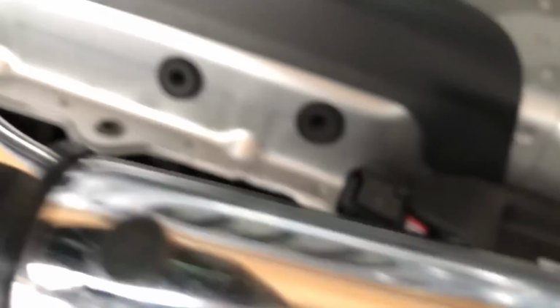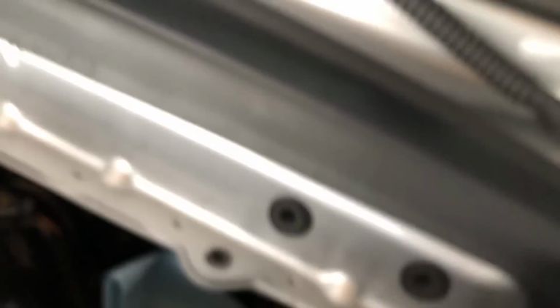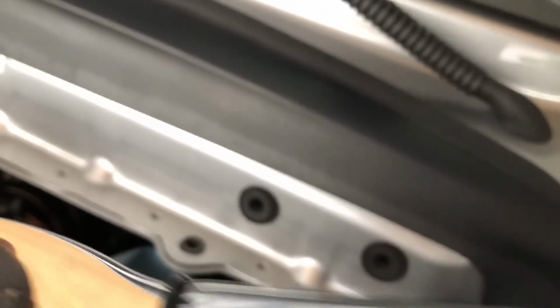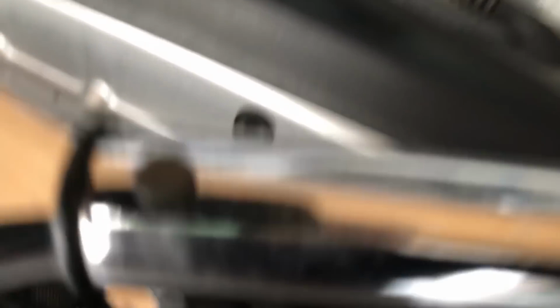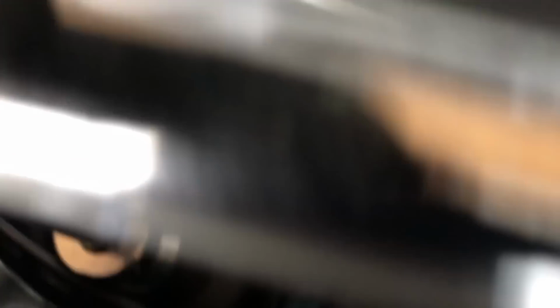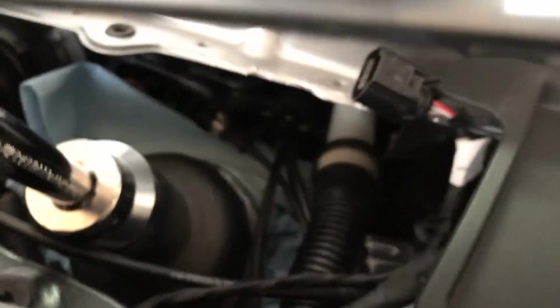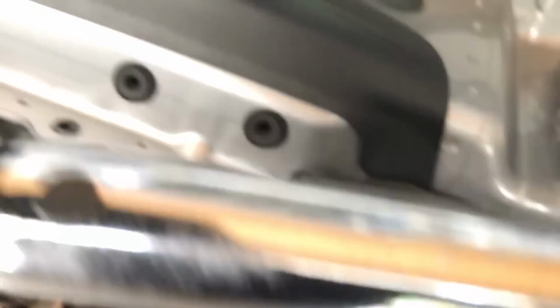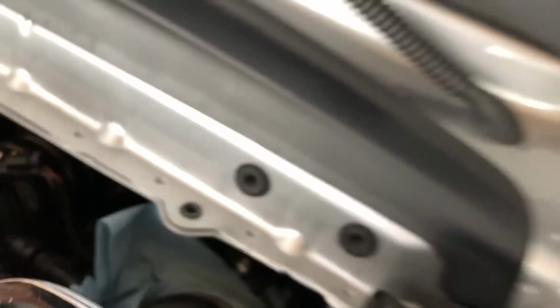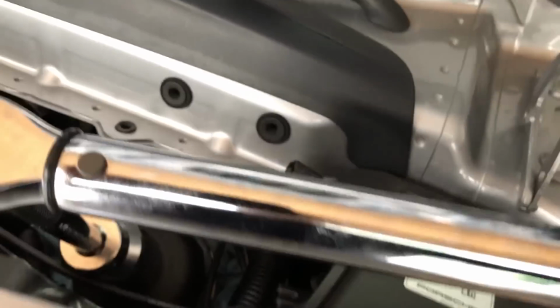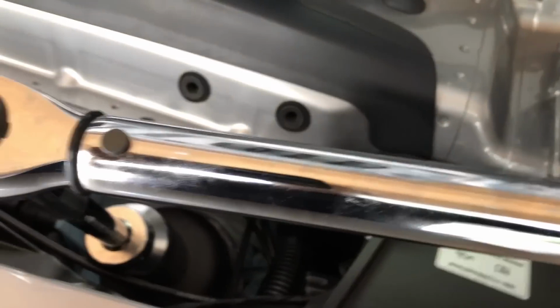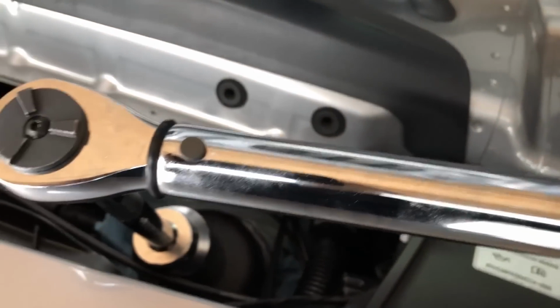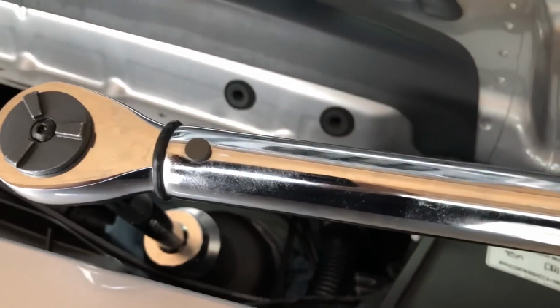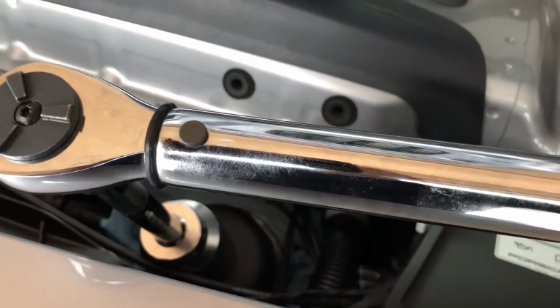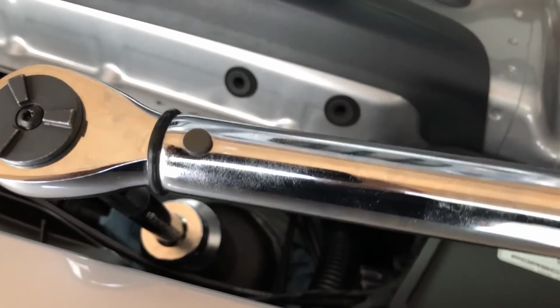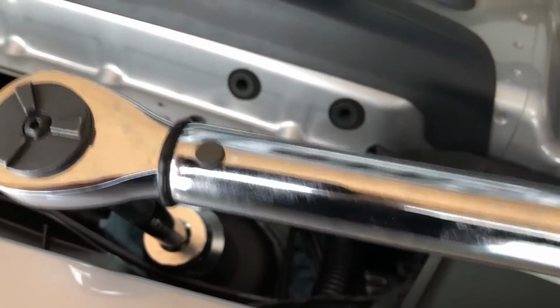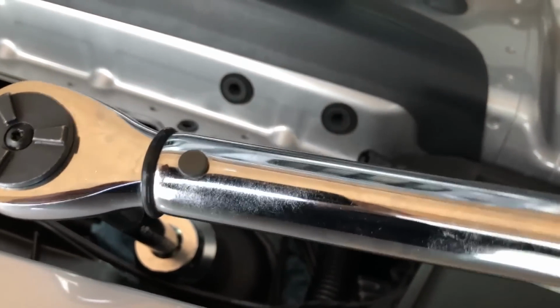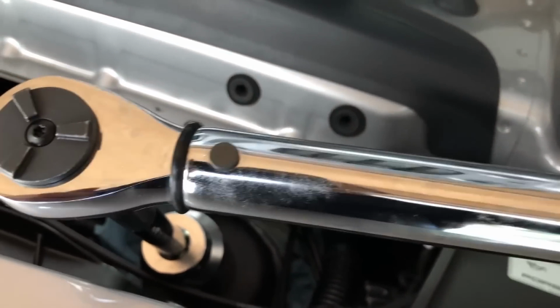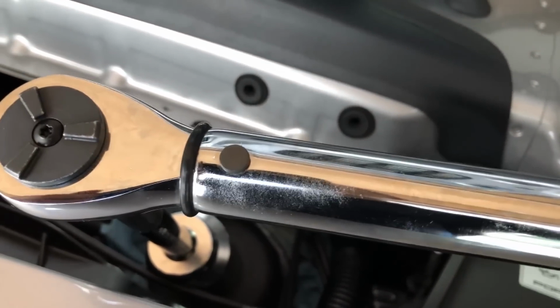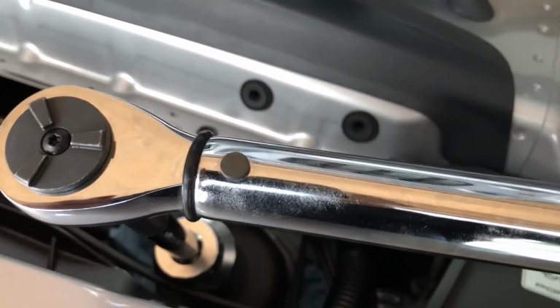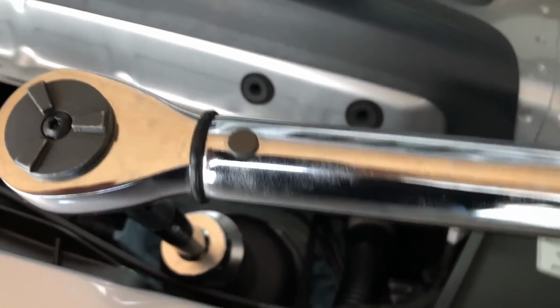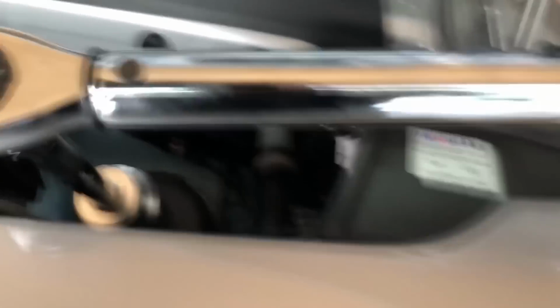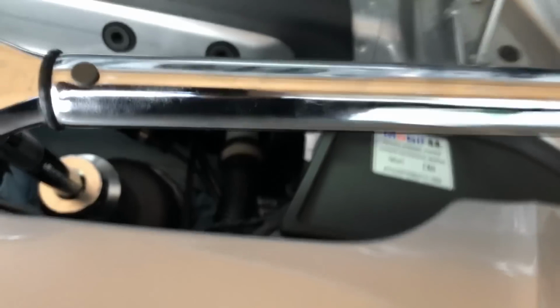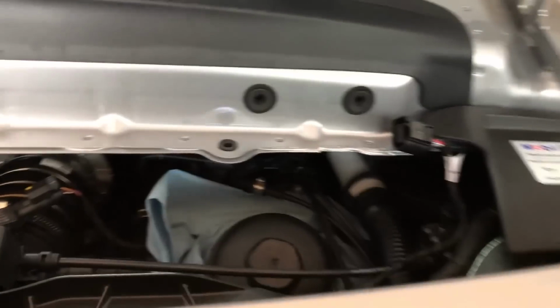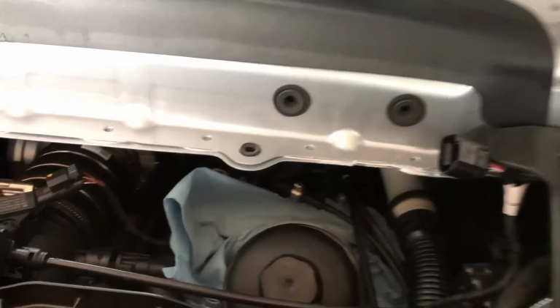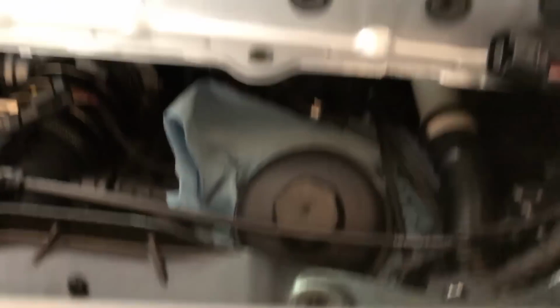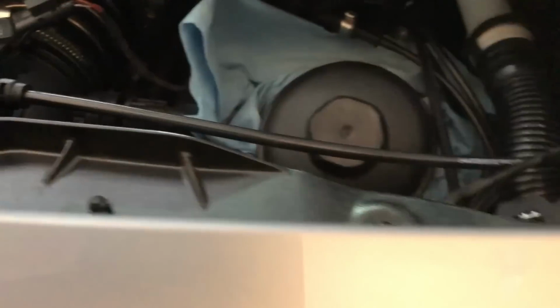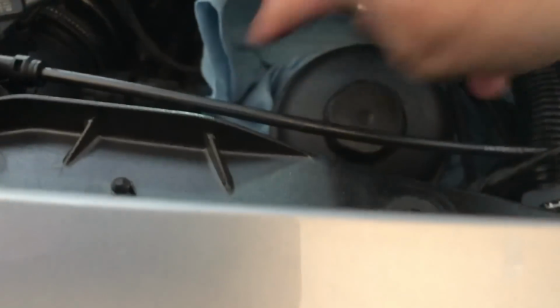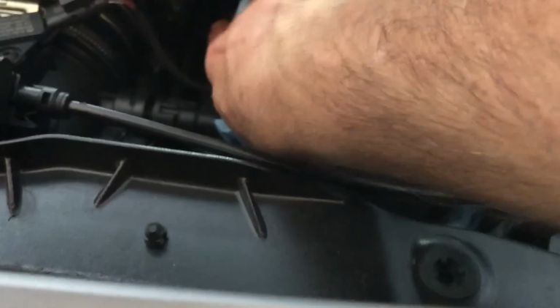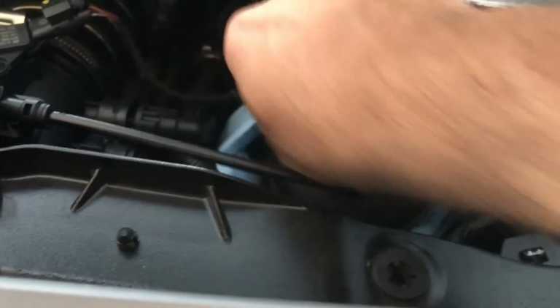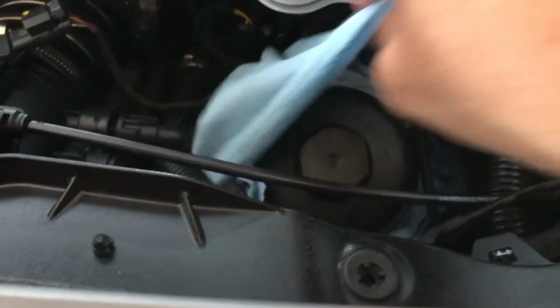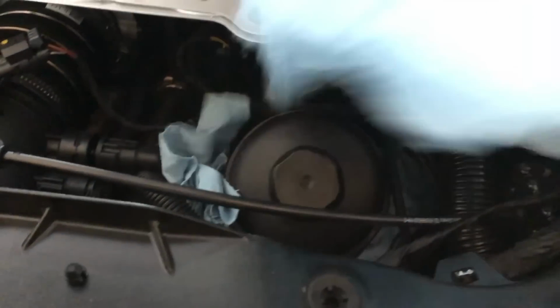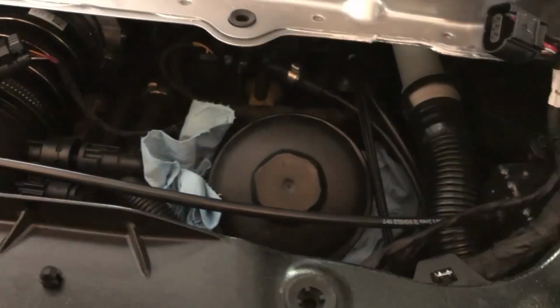You hear the click — that means we are at the right torque. We are ready to take all of this paper toweling out of here.